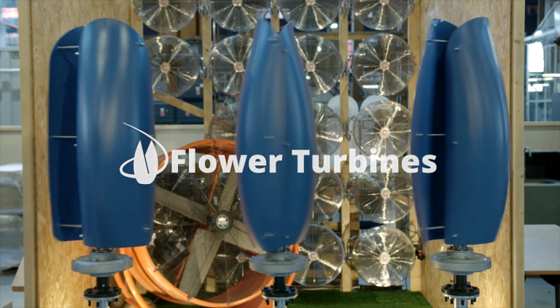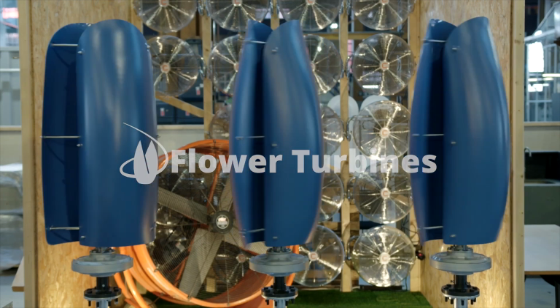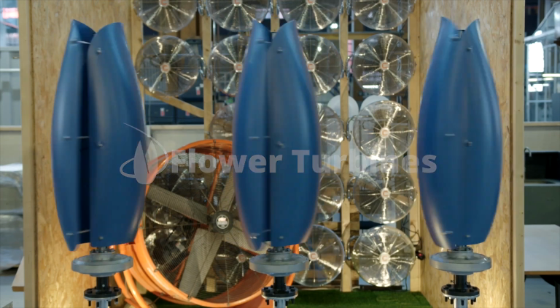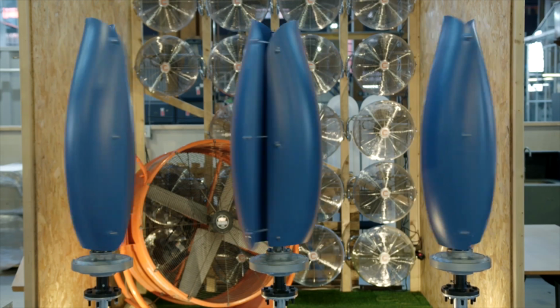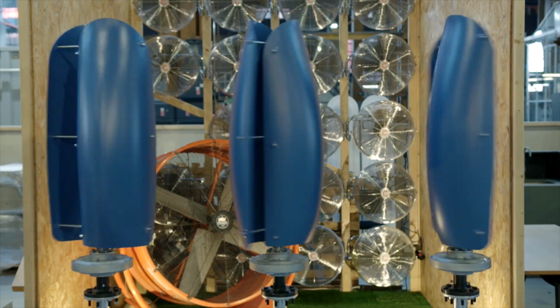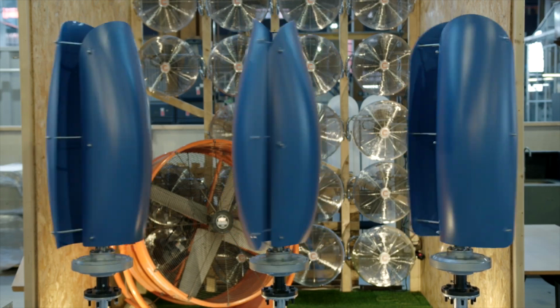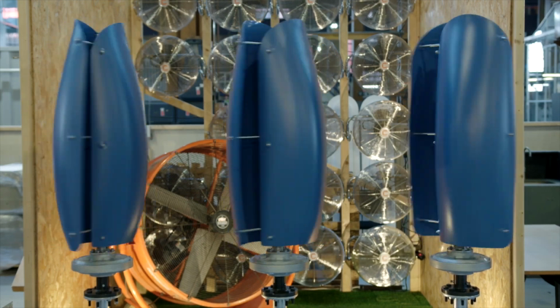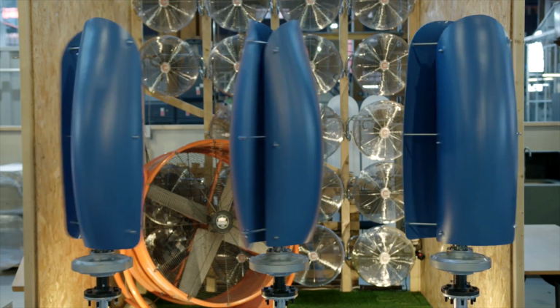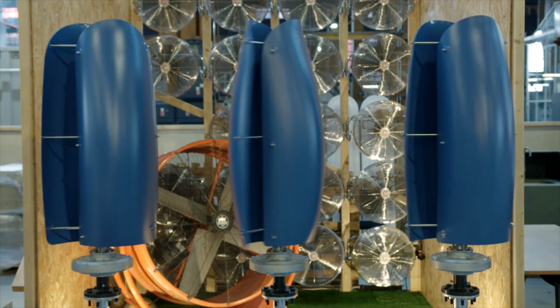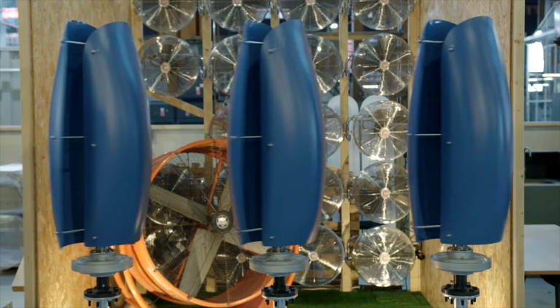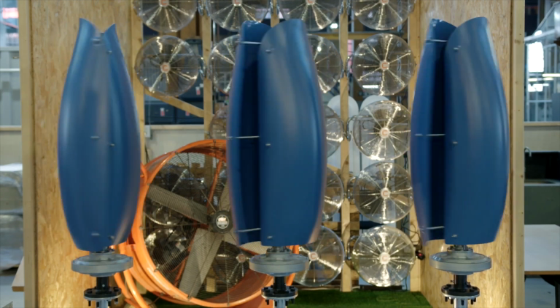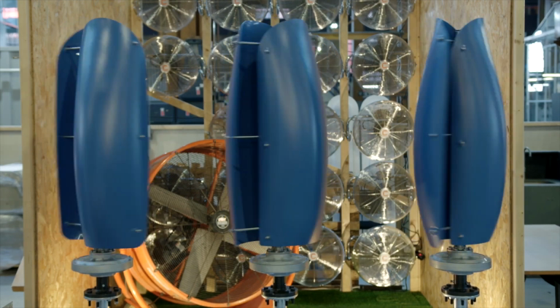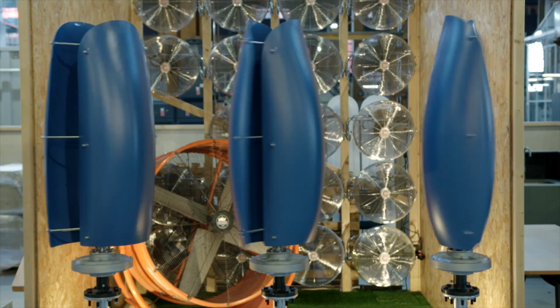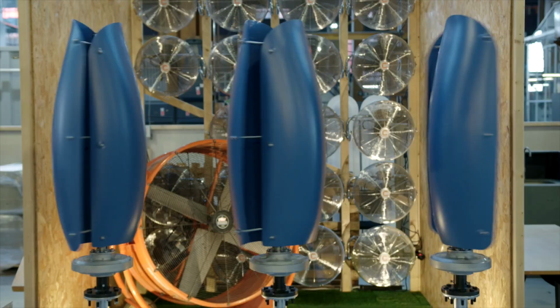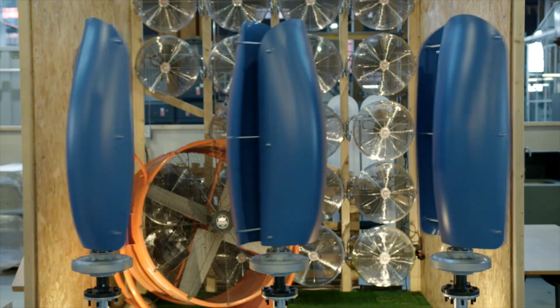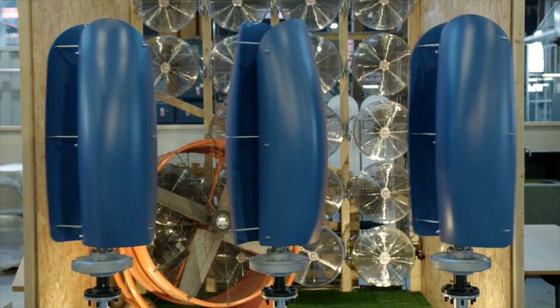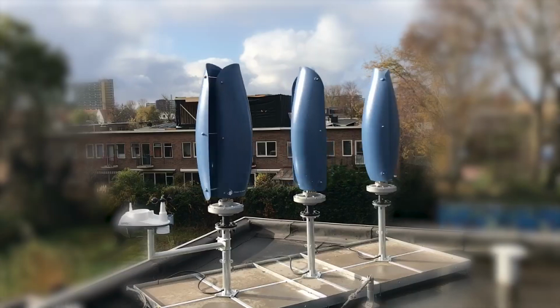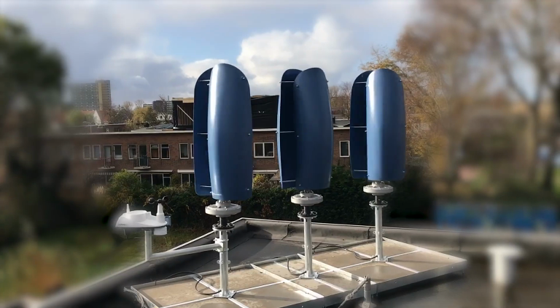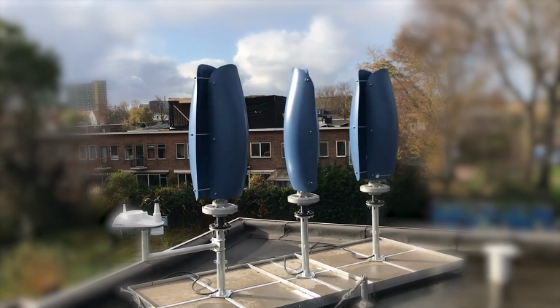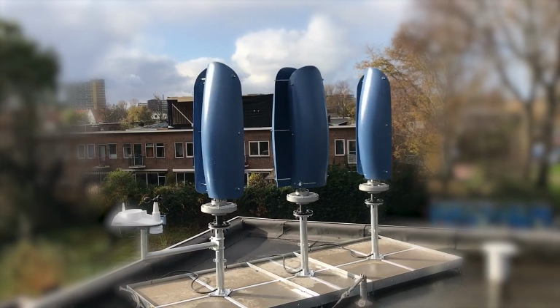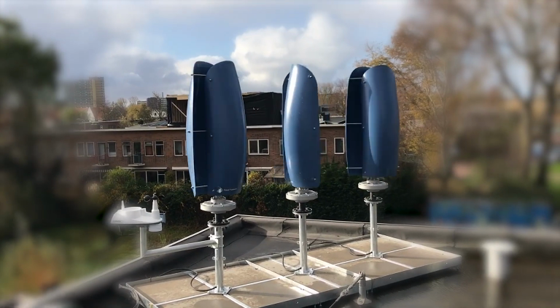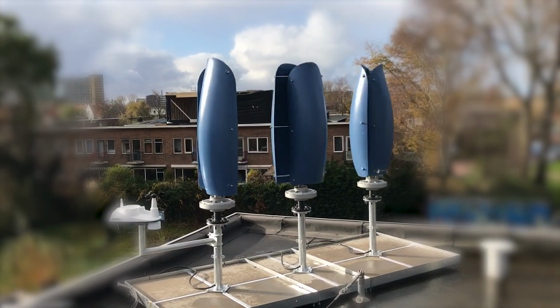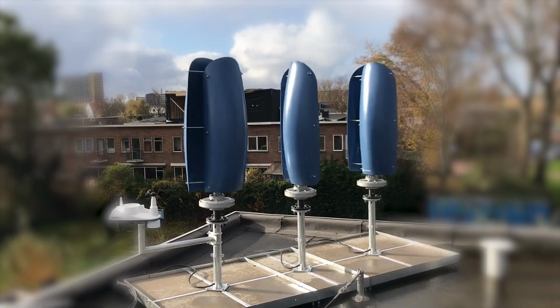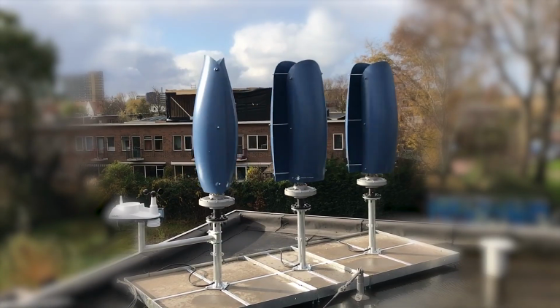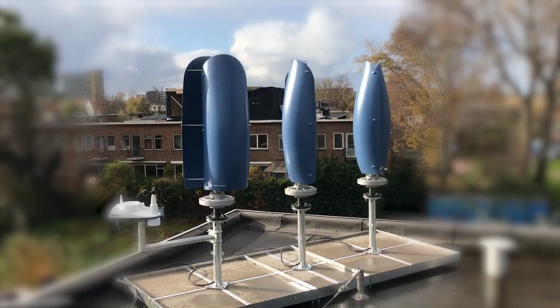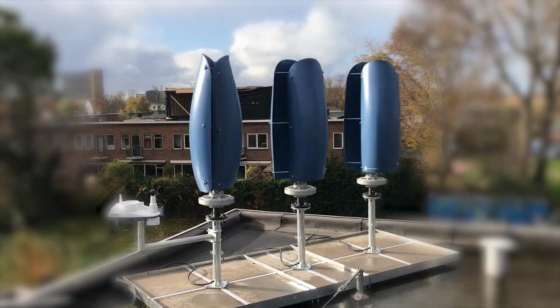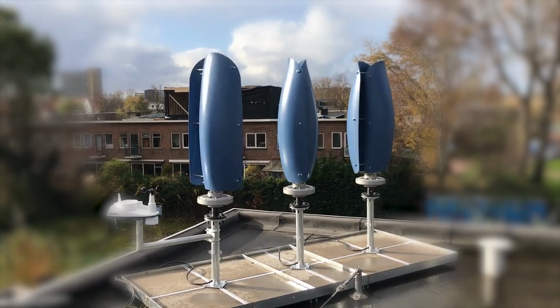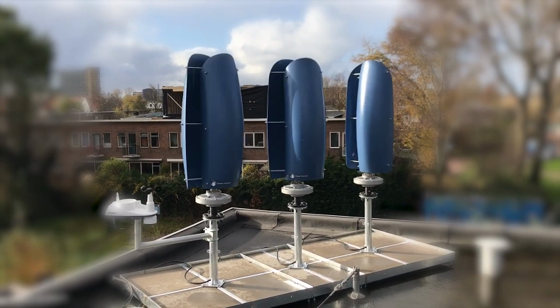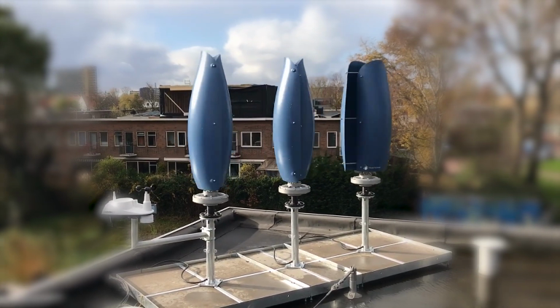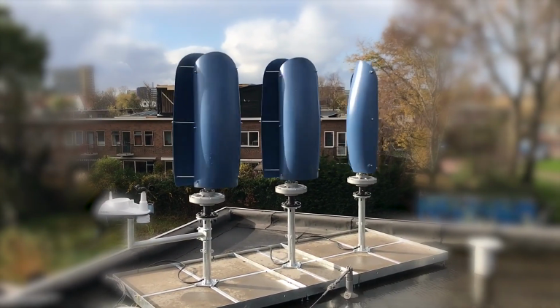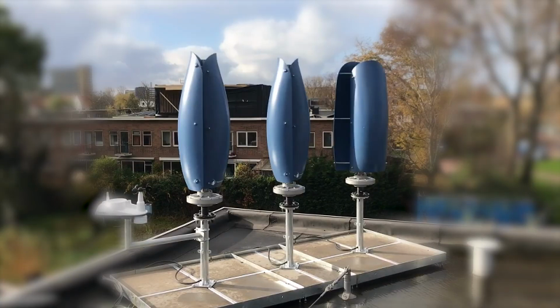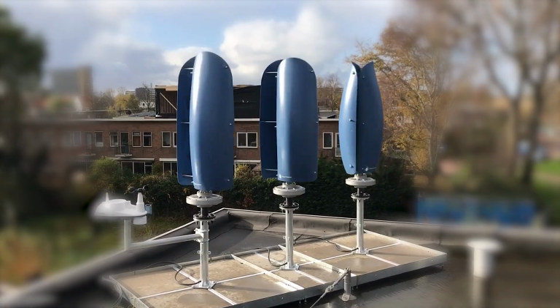Unlock the potential of wind energy with Flower Turbine's patented bouquet effect. Proprietary technology revolutionizing efficiency and space optimization.